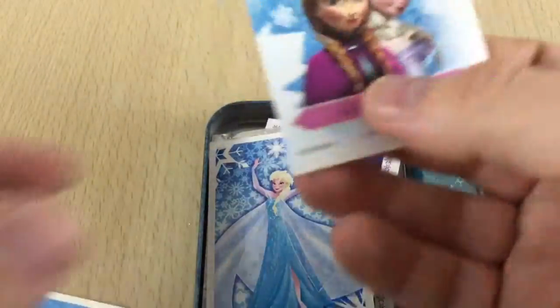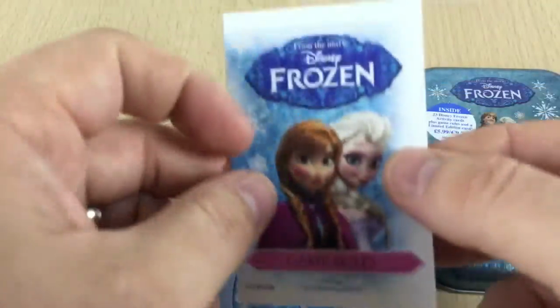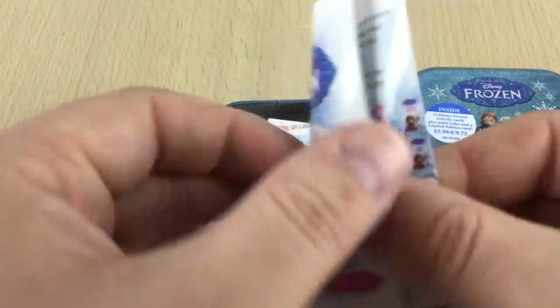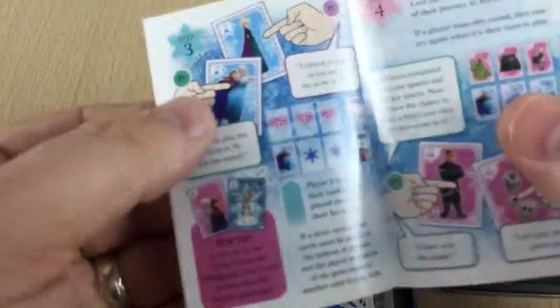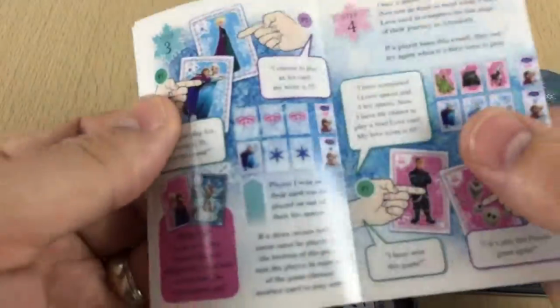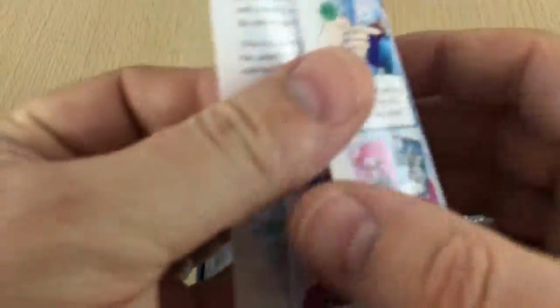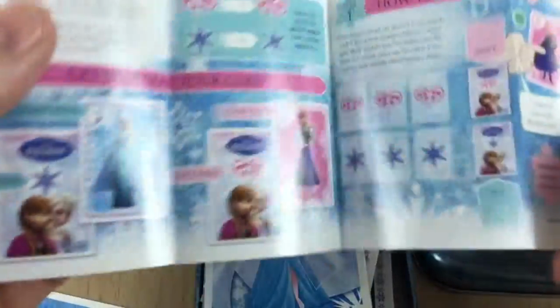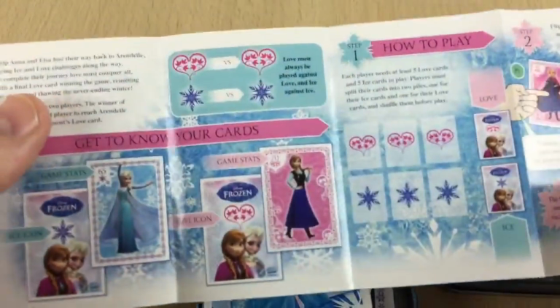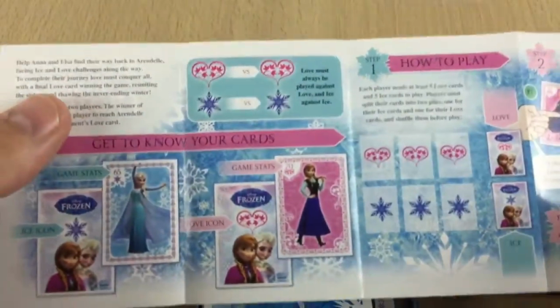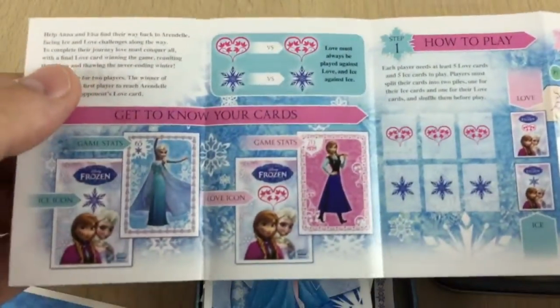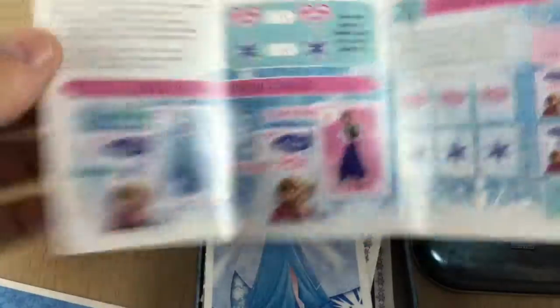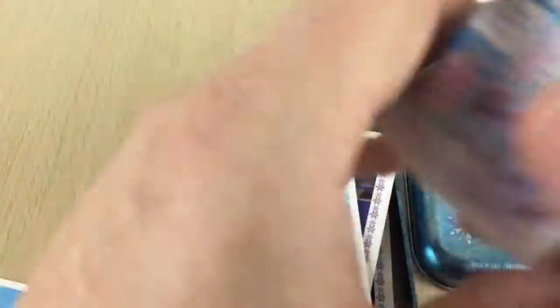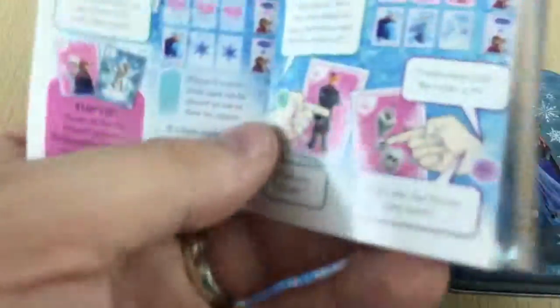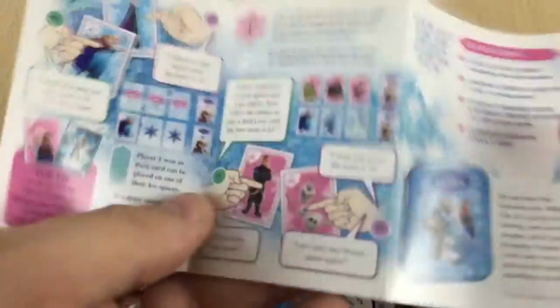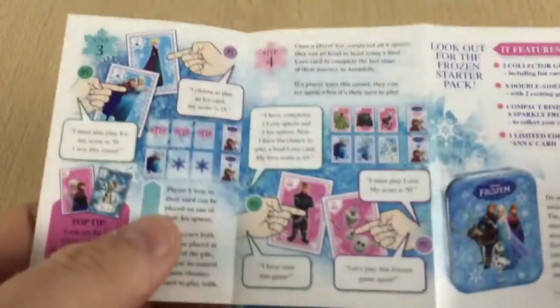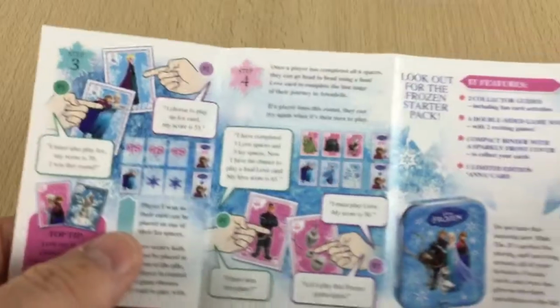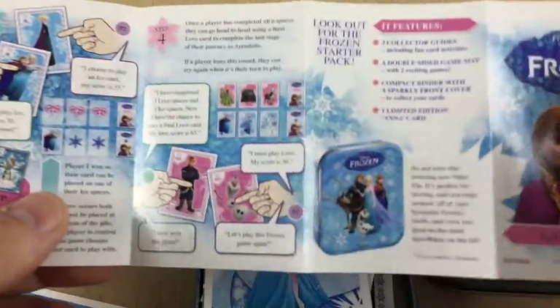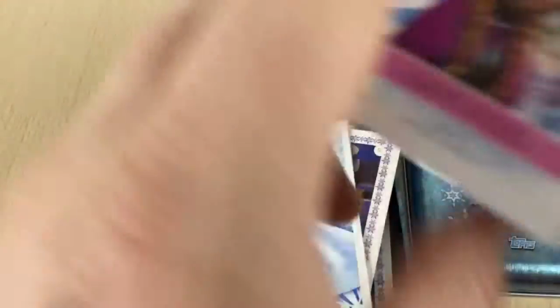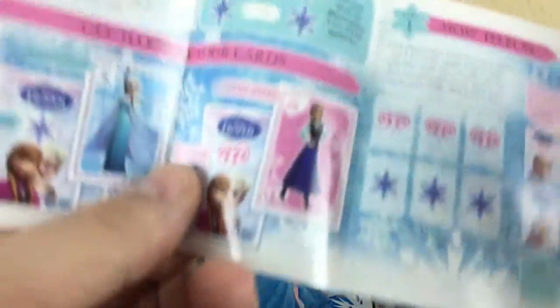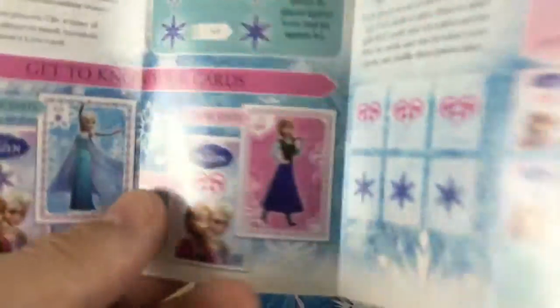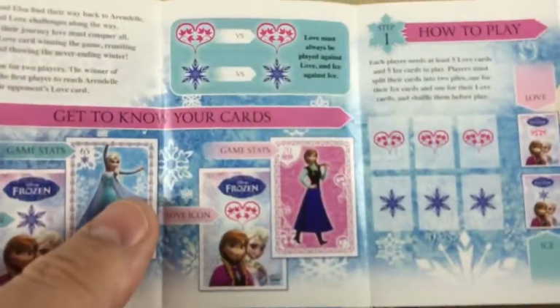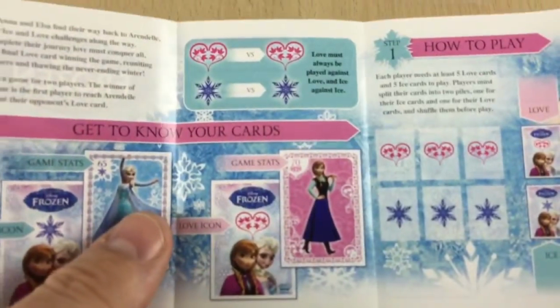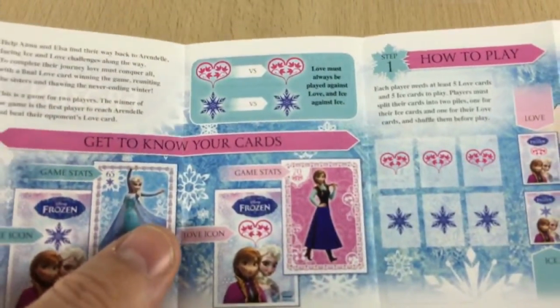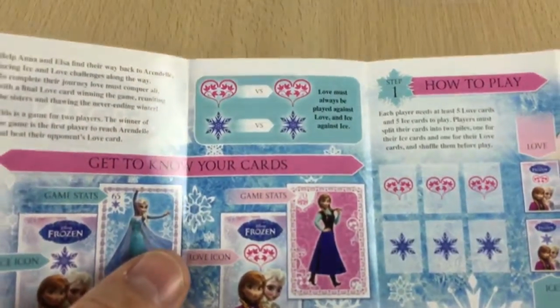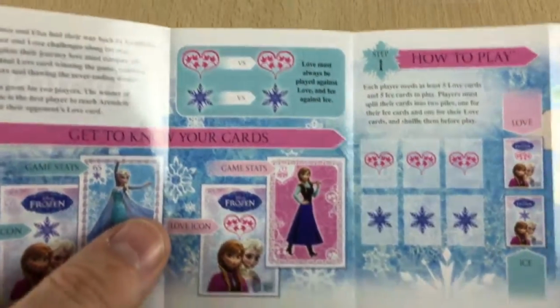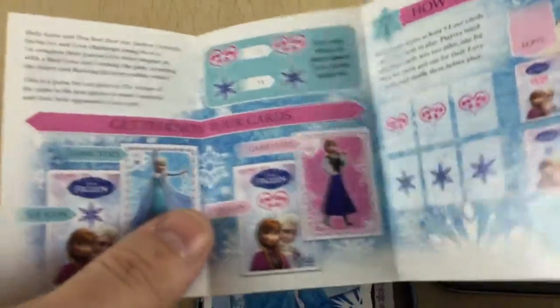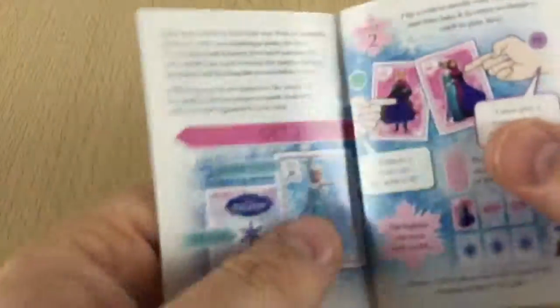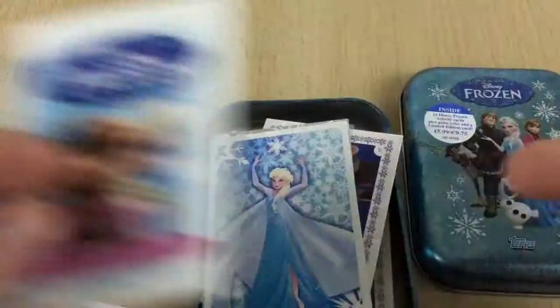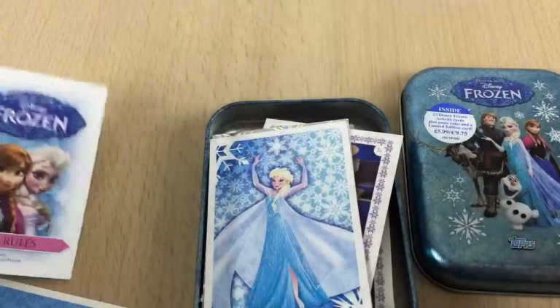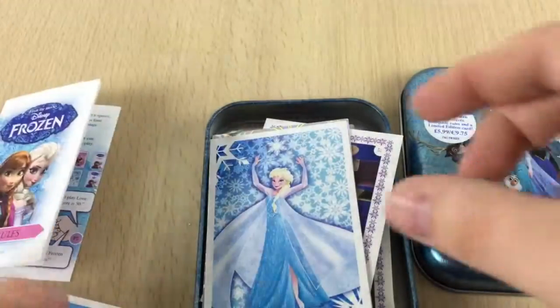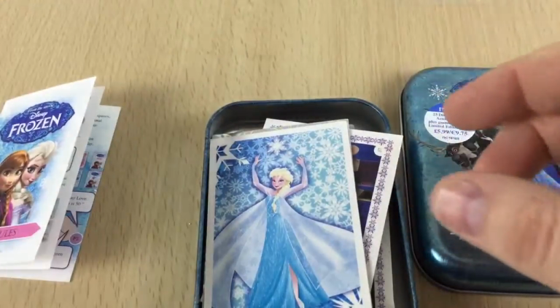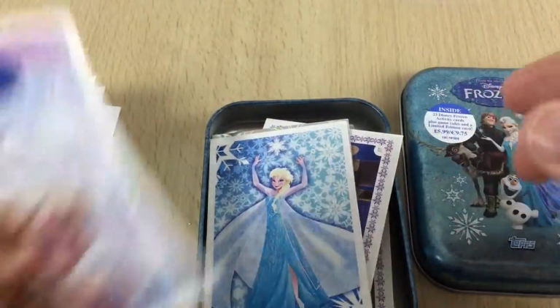You get a set of game rules as well on how to play the game, because all the top cards you can use to play games. All the cards have points on them, and you can basically have little battles against each other and see who wins. And if you want to play for keeps, obviously you can play to win each other's cards.